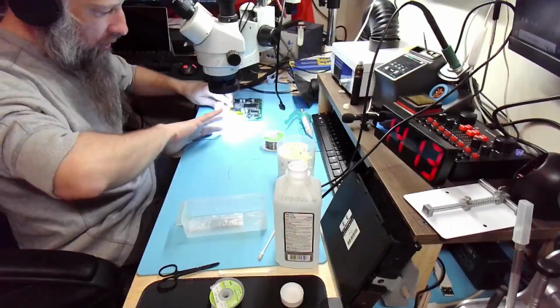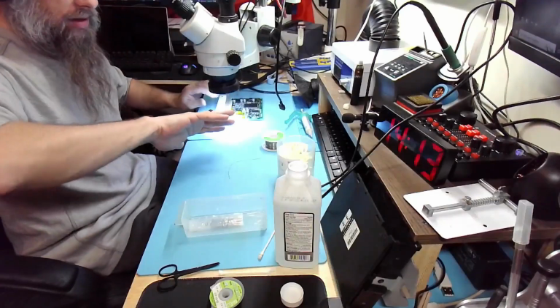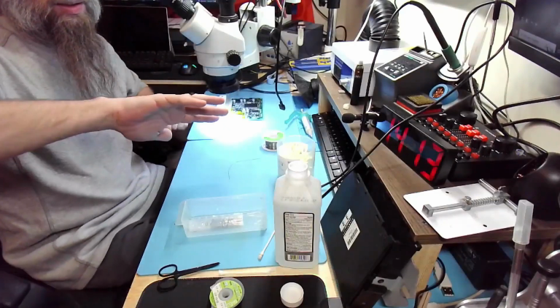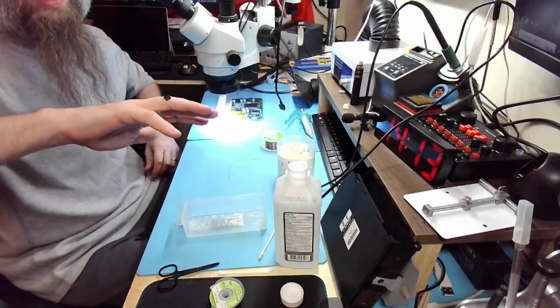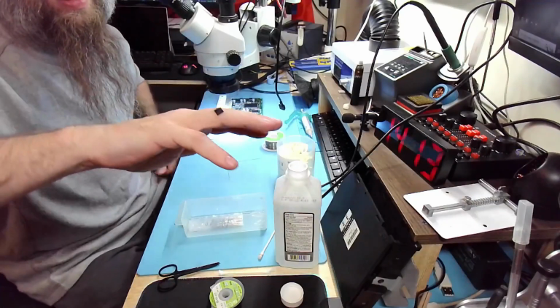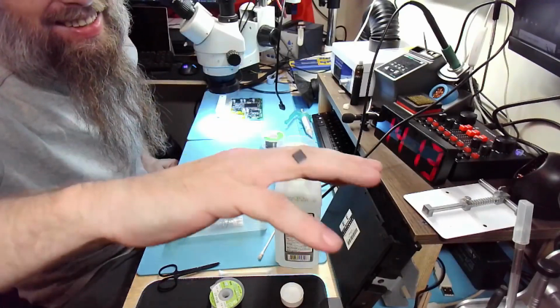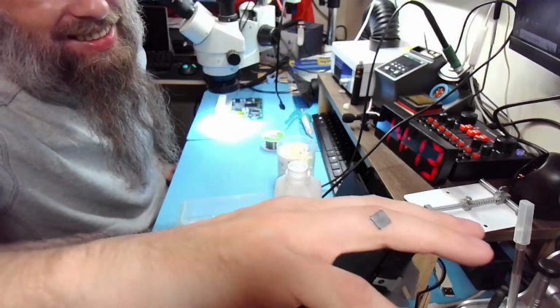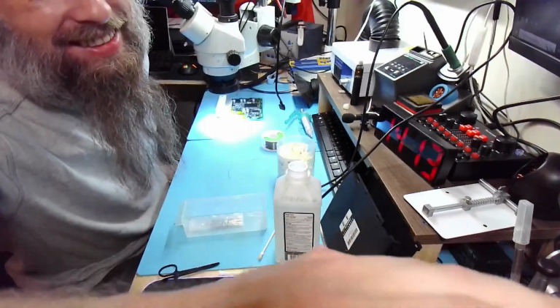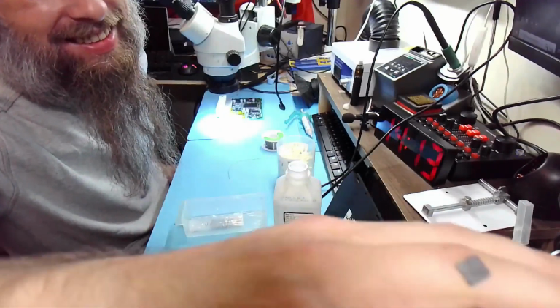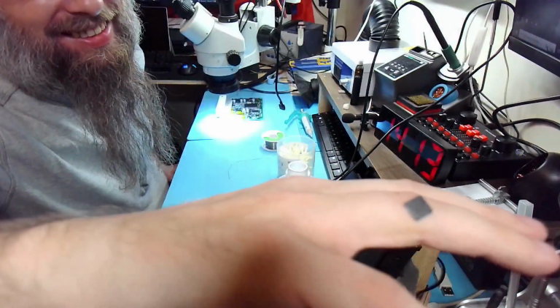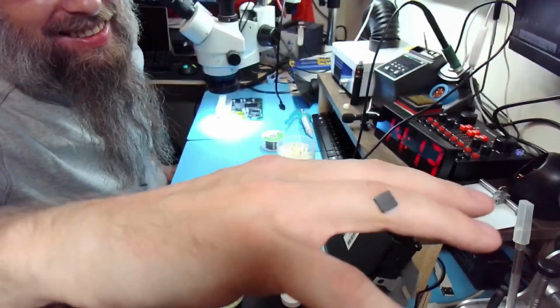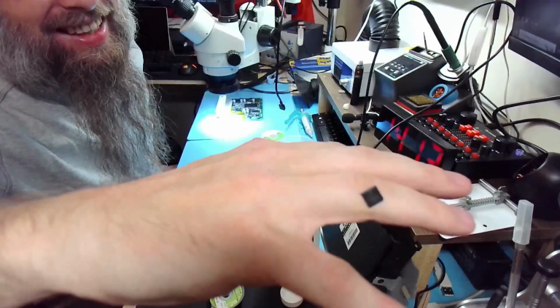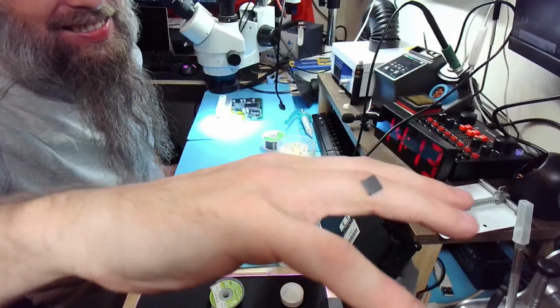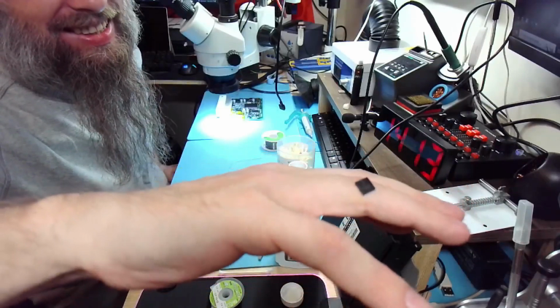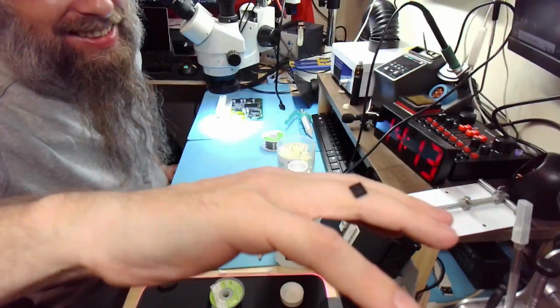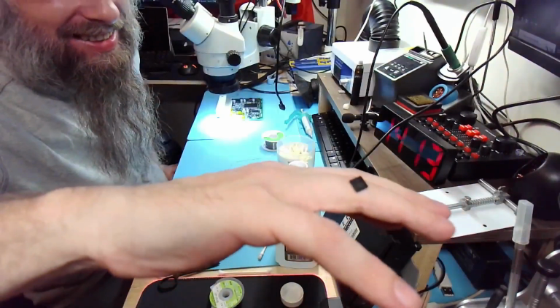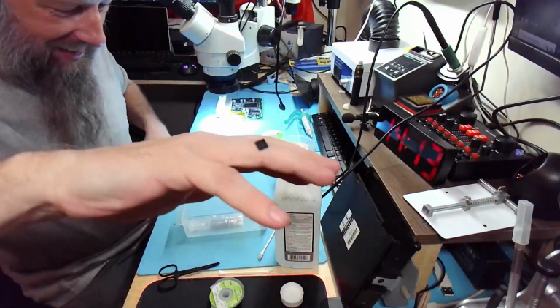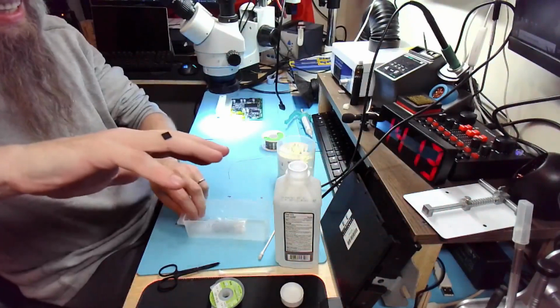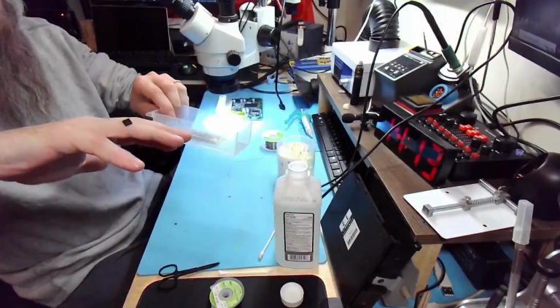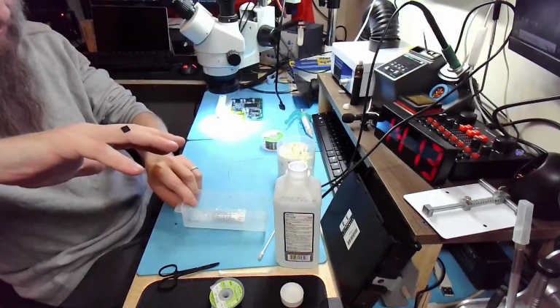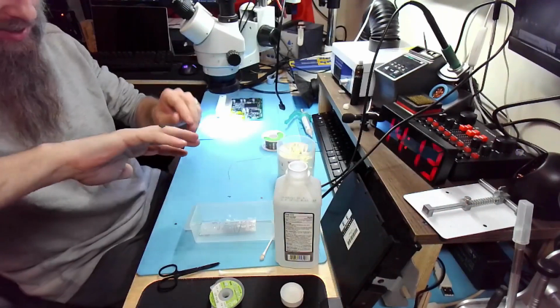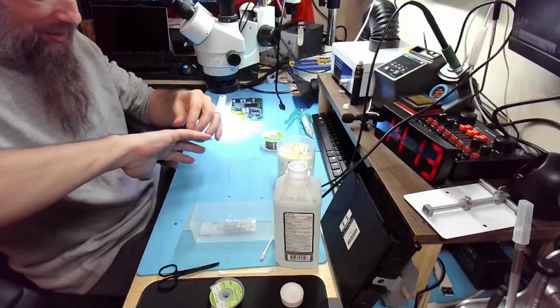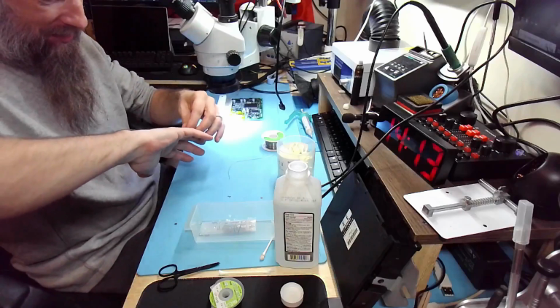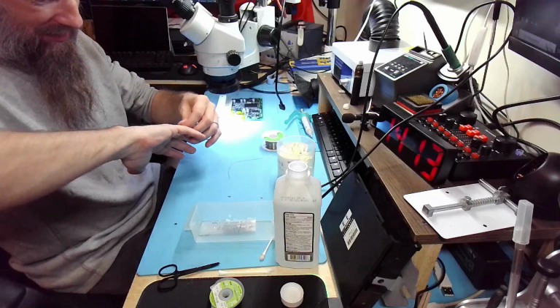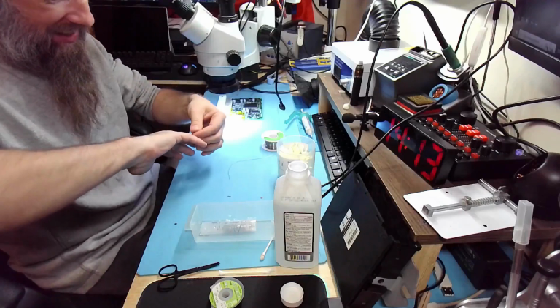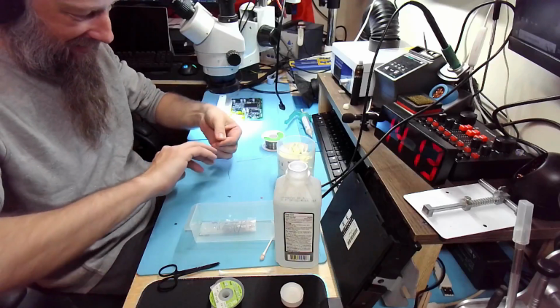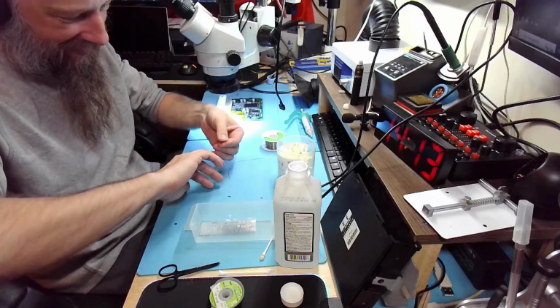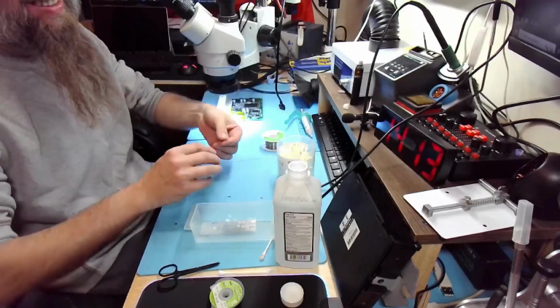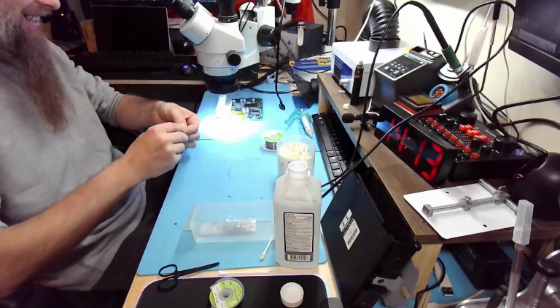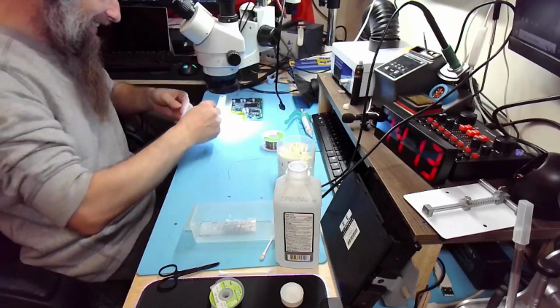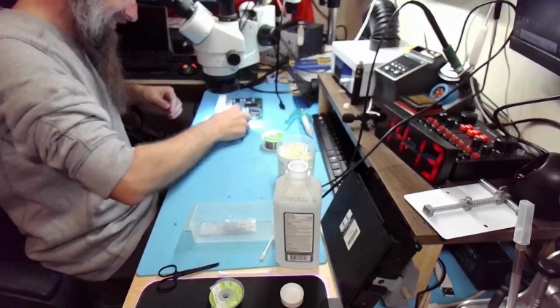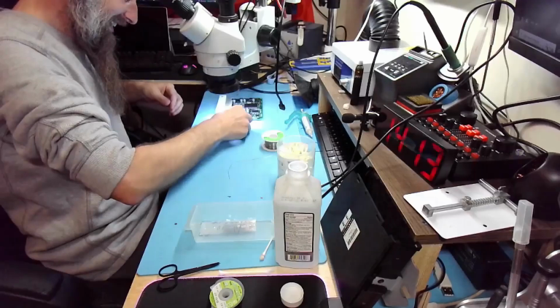Oh, look at that. Oh my God — I just grabbed the box with new chips. Oh my God!